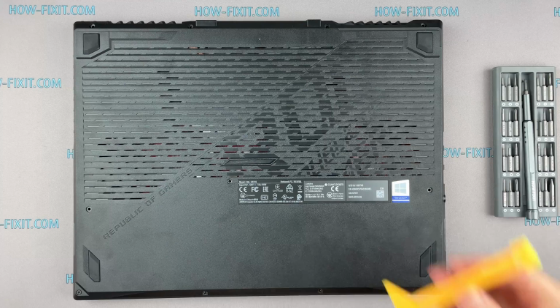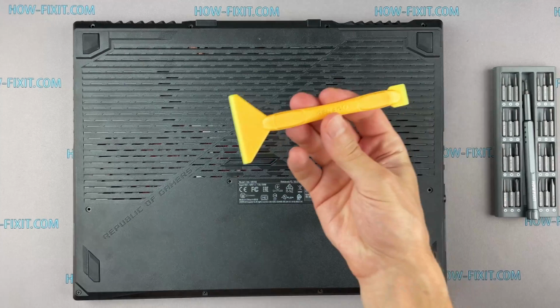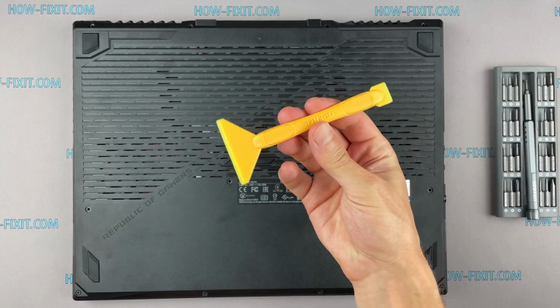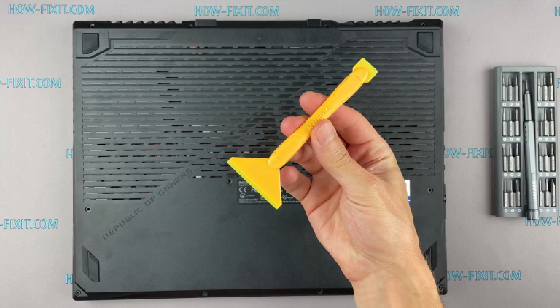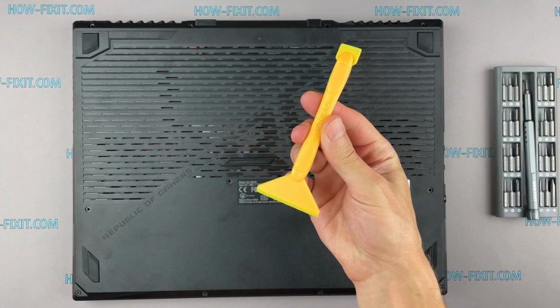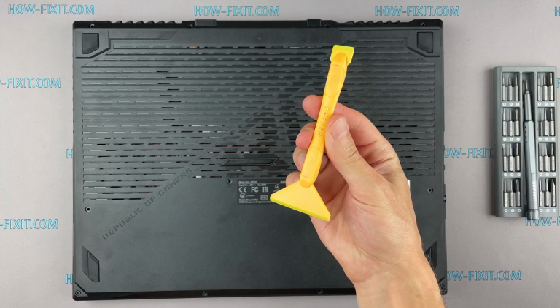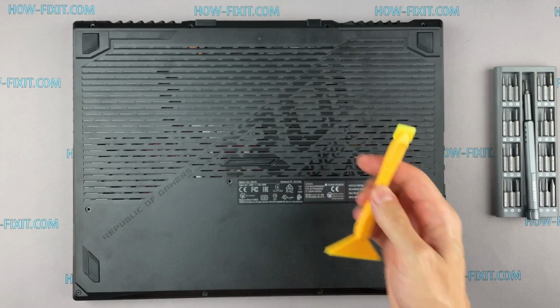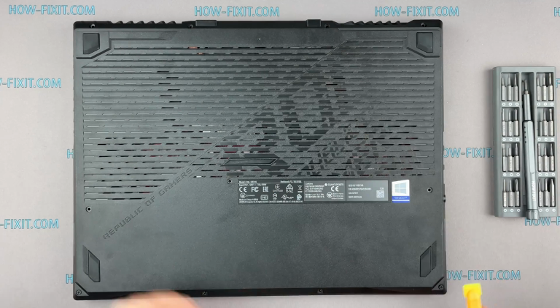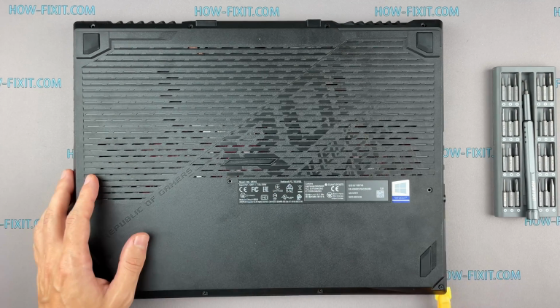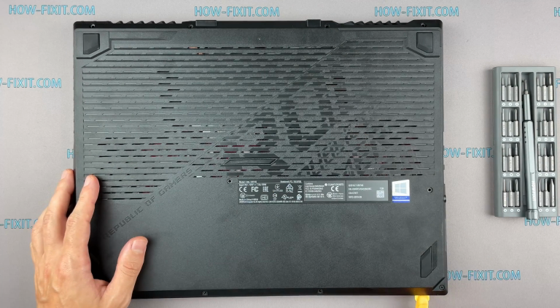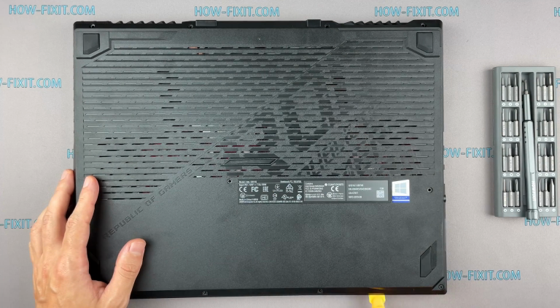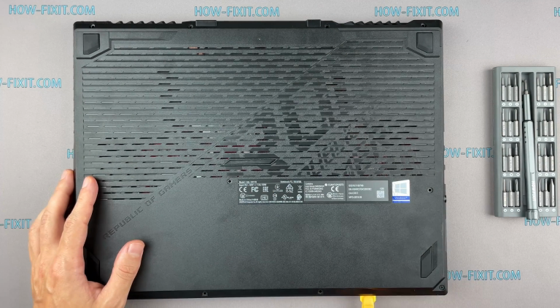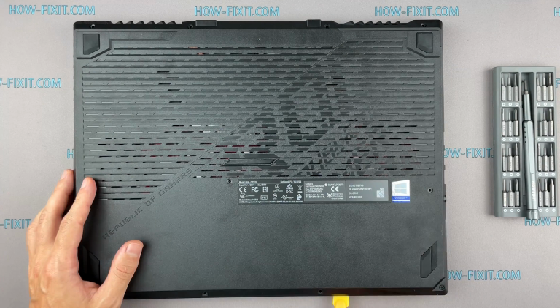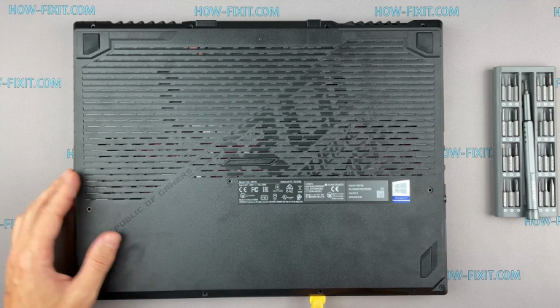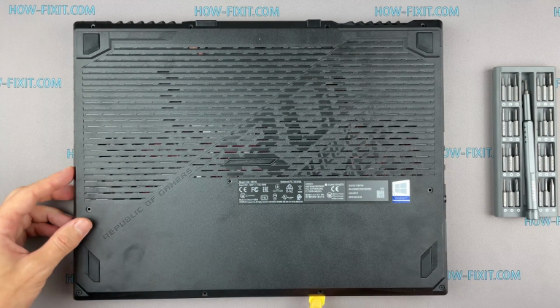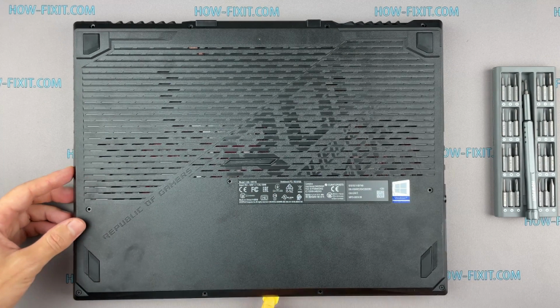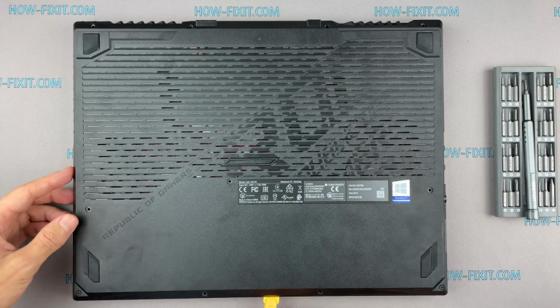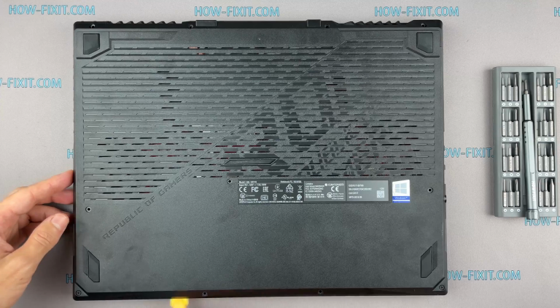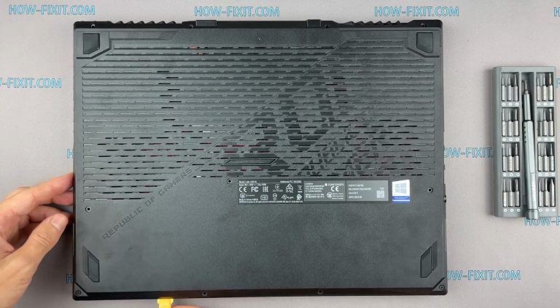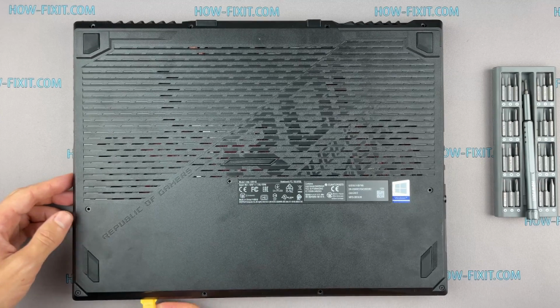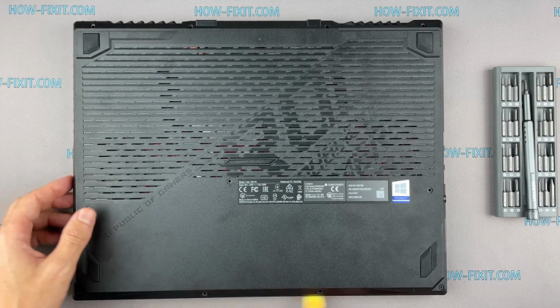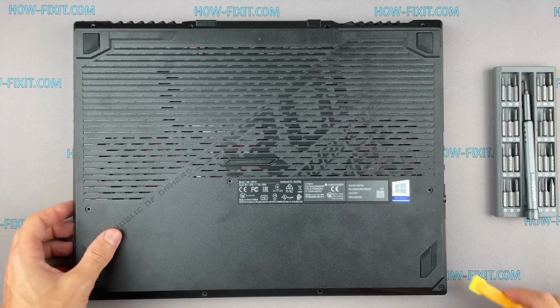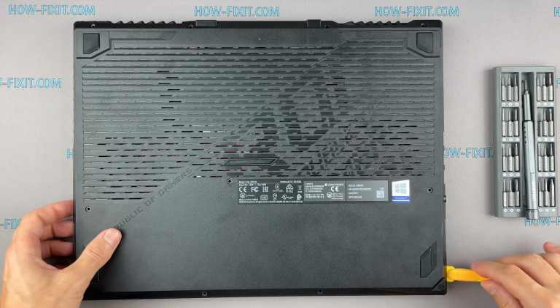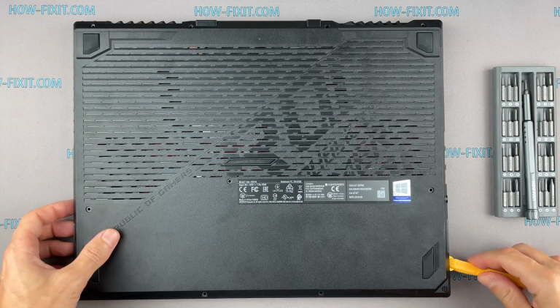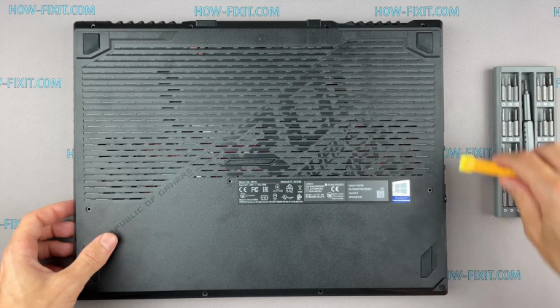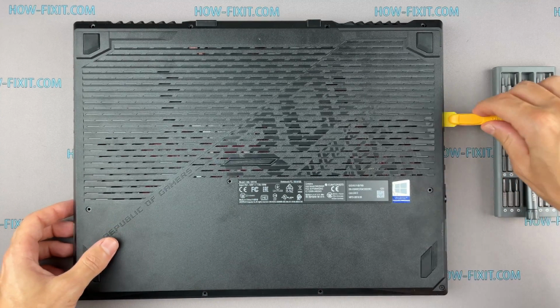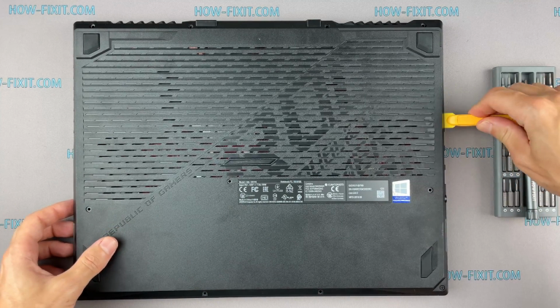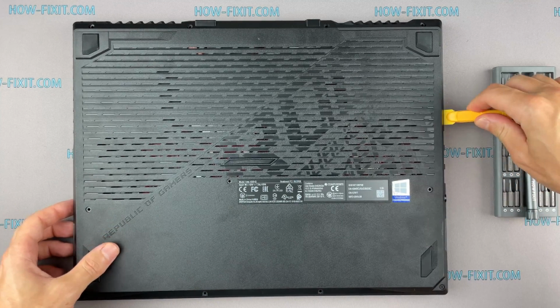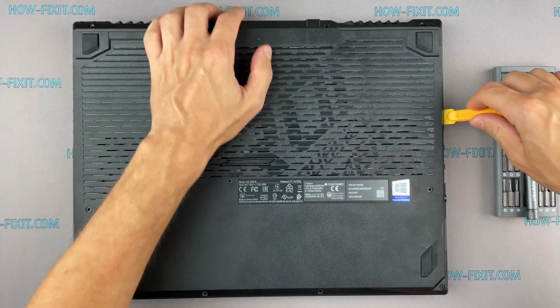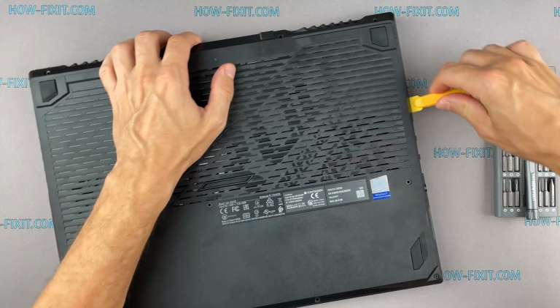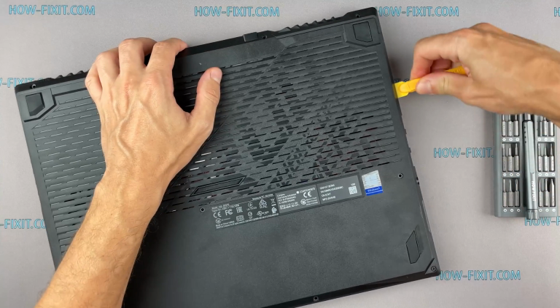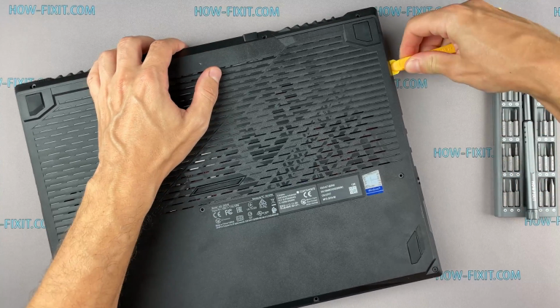Next, take the plastic tool and begin to open the case of the laptop. I recommend using a plastic tool so as not to damage the laptop case when you're opening it.